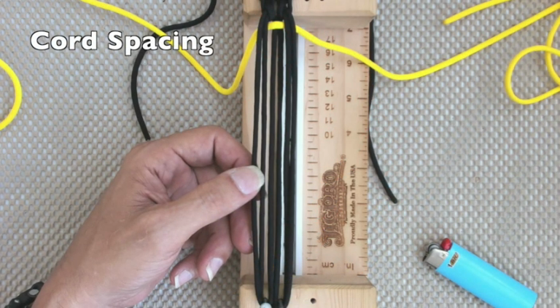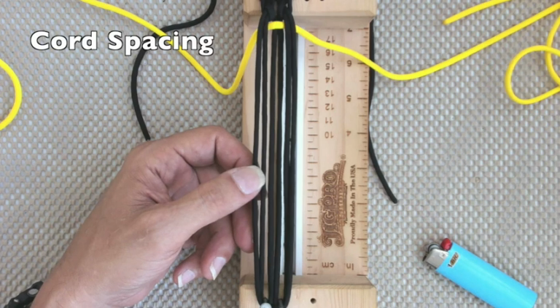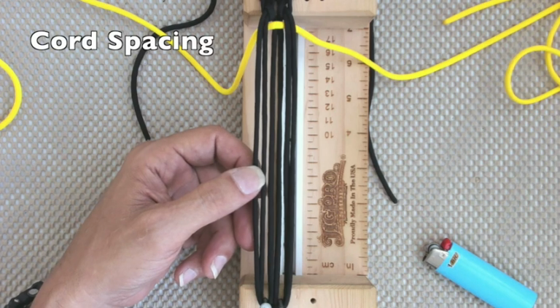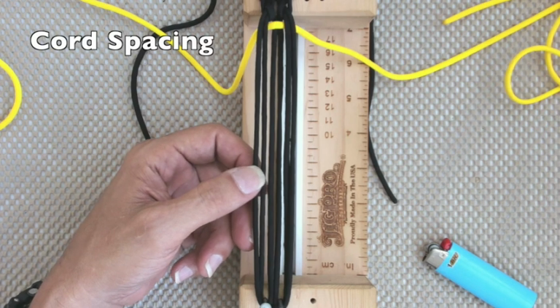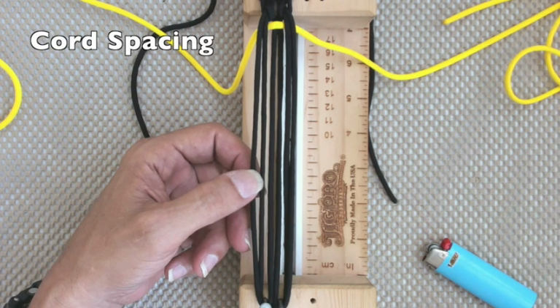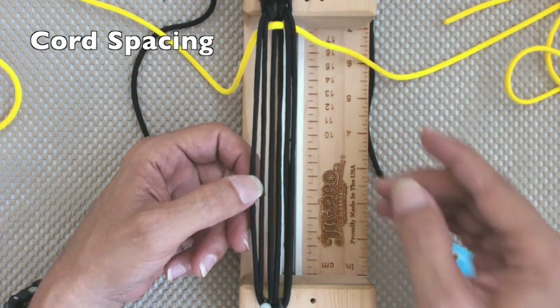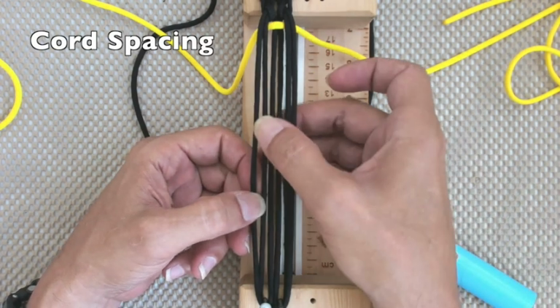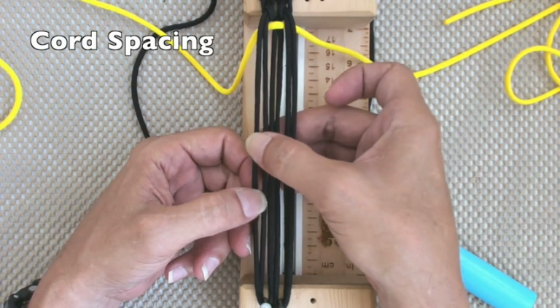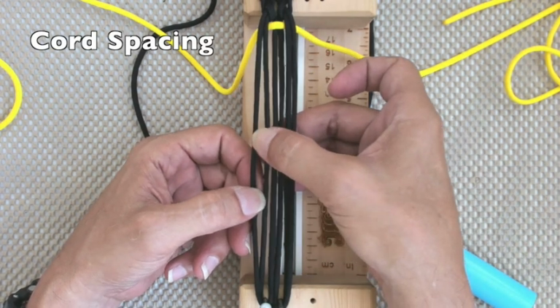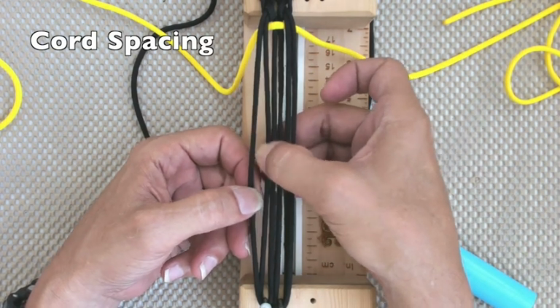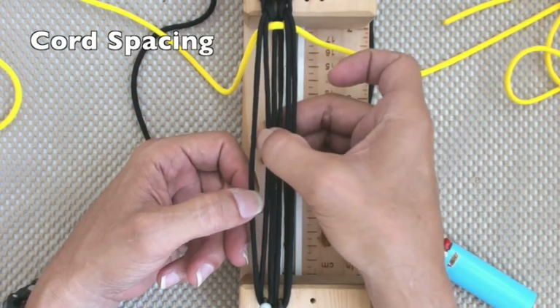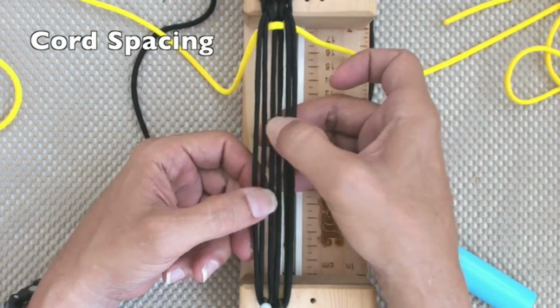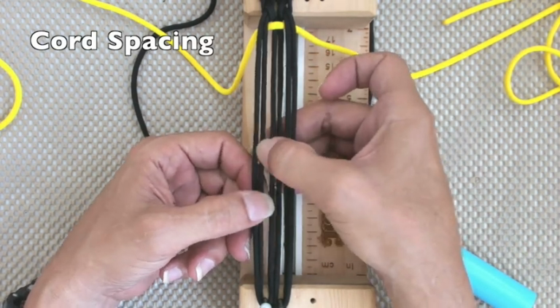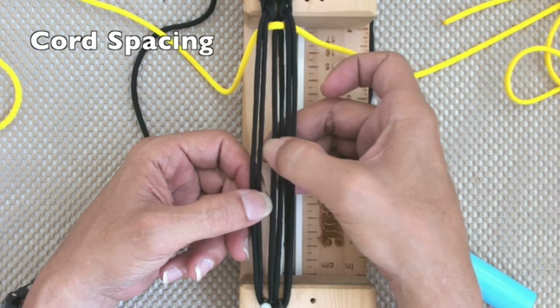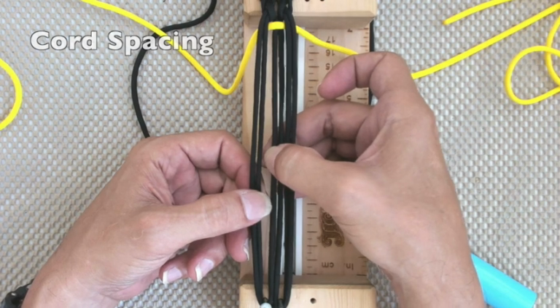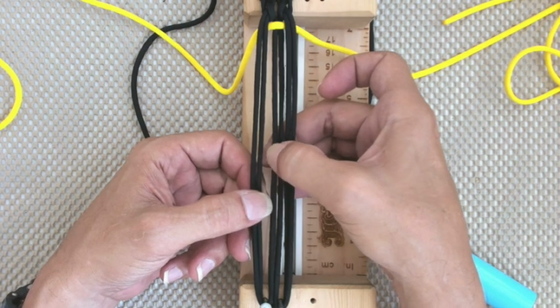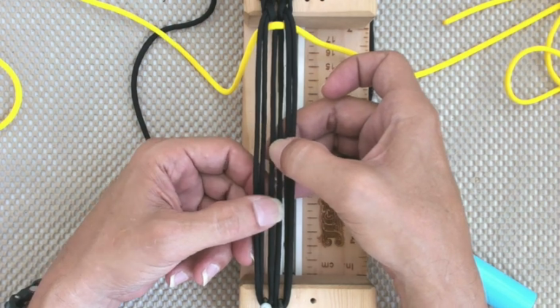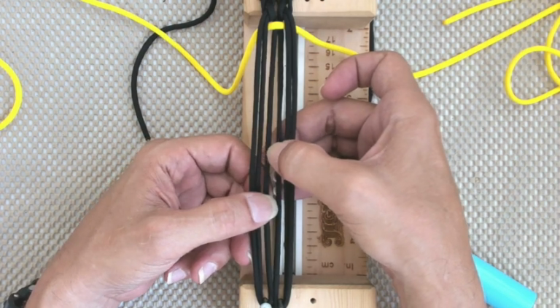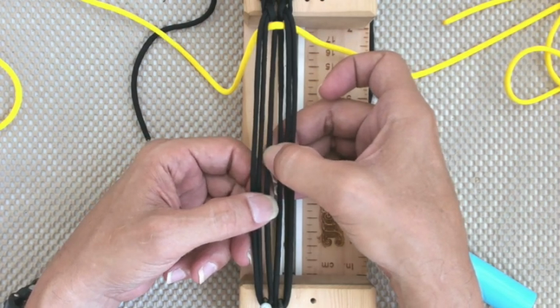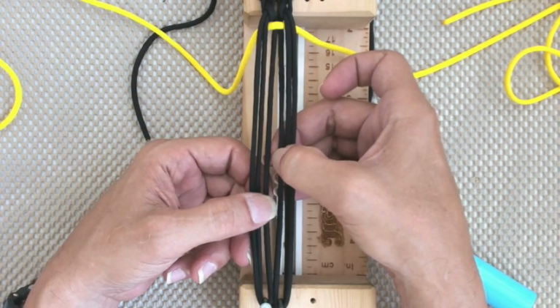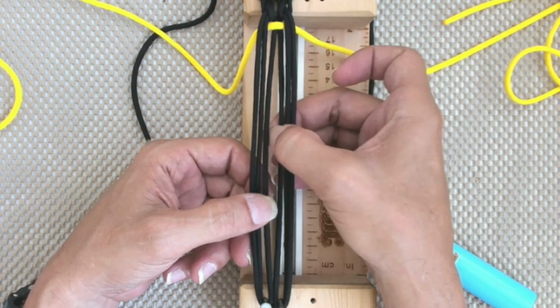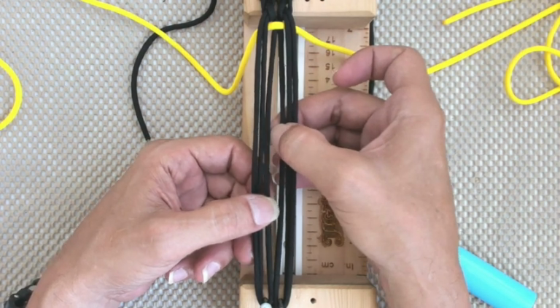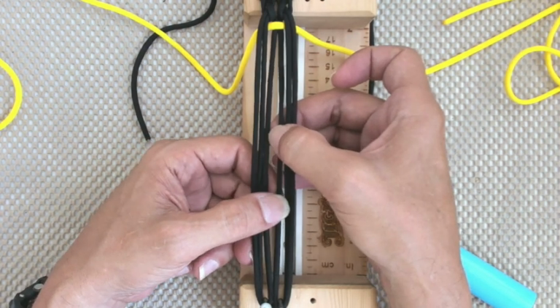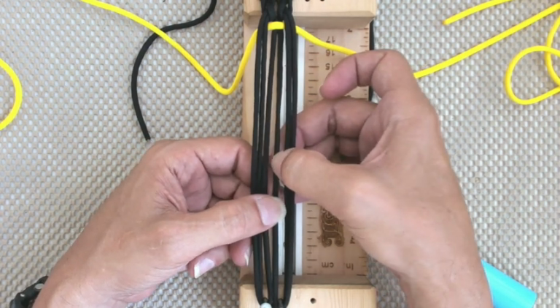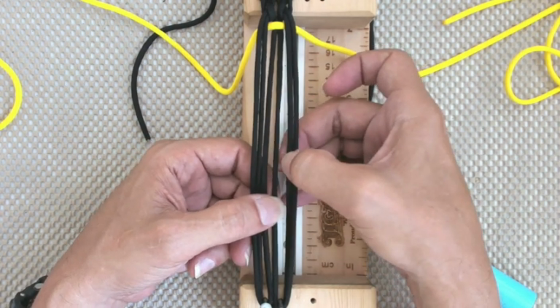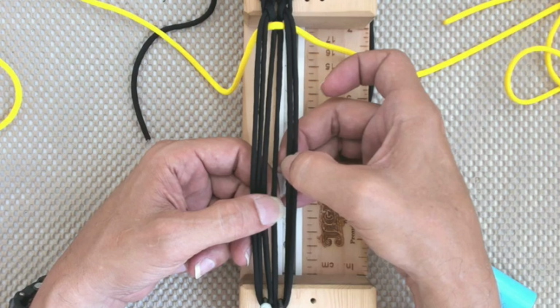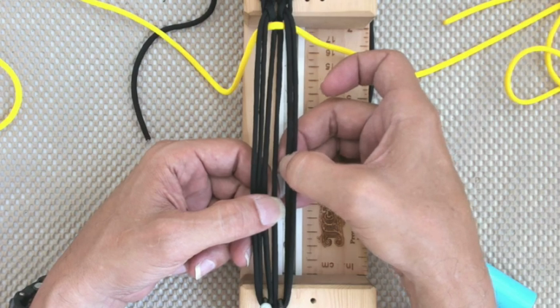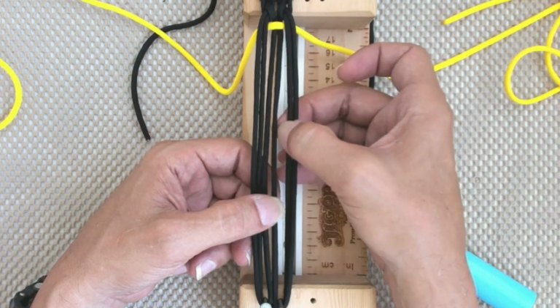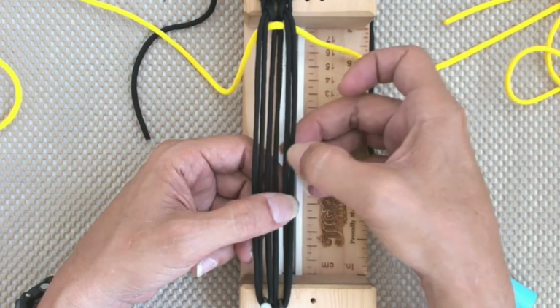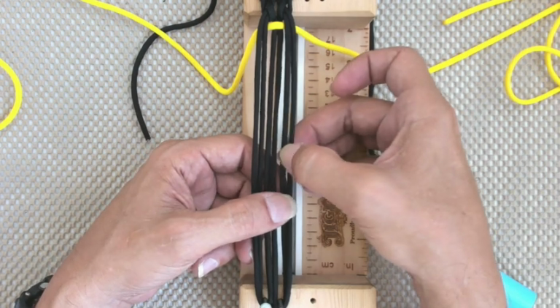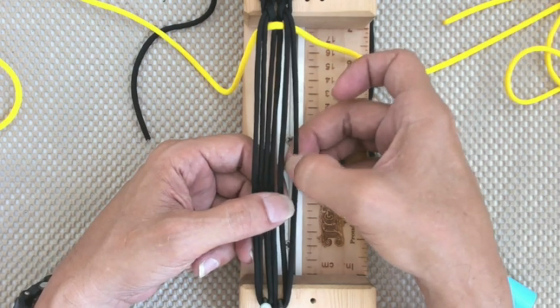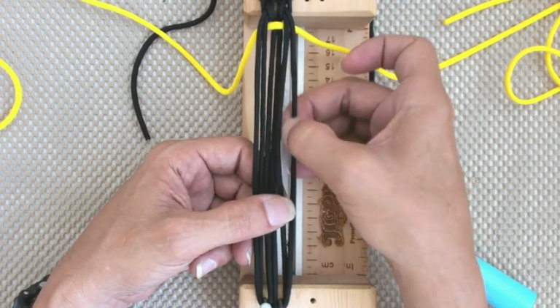Let's start with the normal chord spacing. Between 1 and 2 is A, between 2 and 3 is B, between 3 and 4 is C, between 4 and 5 is D, between 5 and 6 is E.